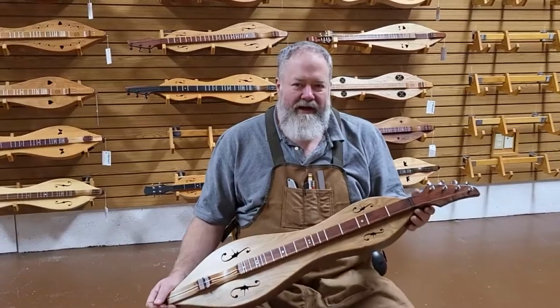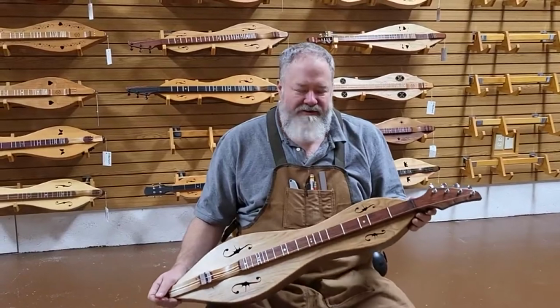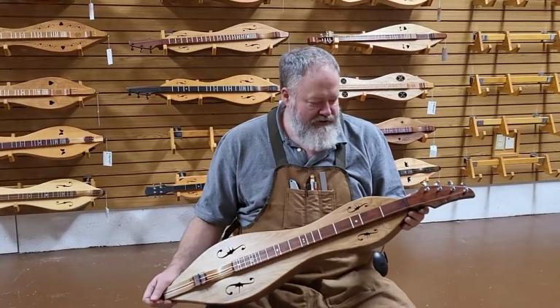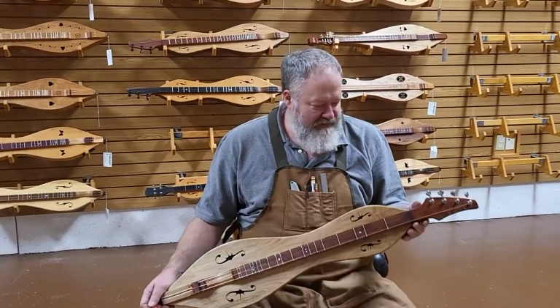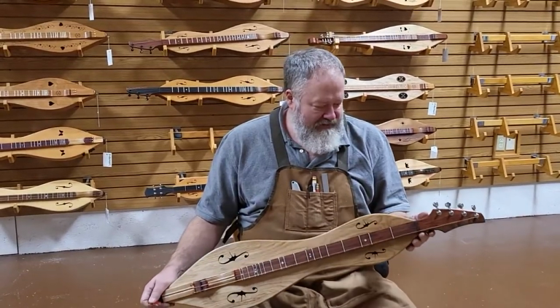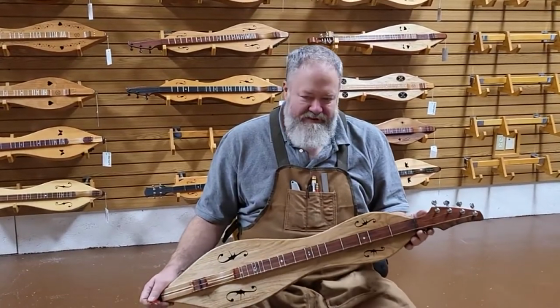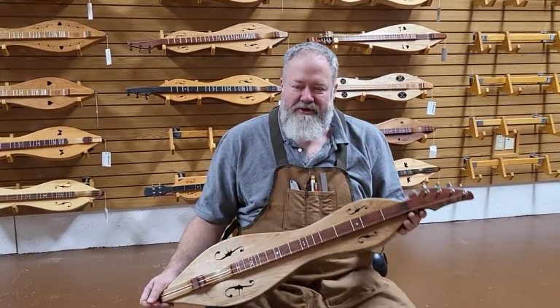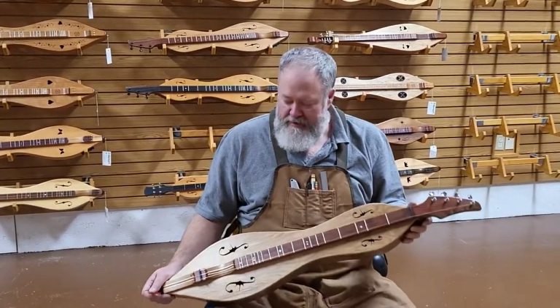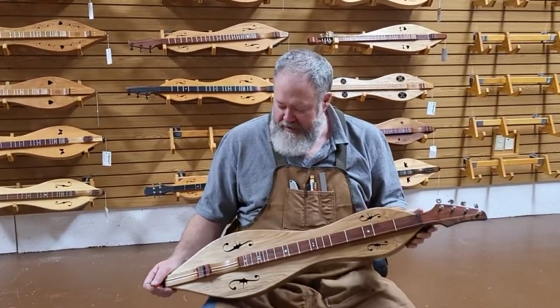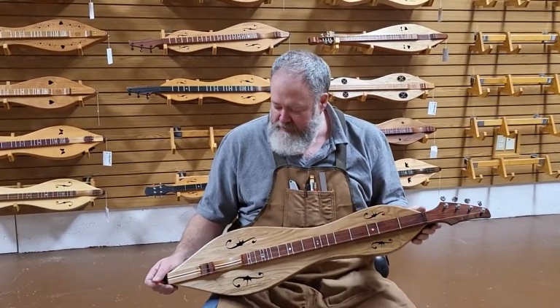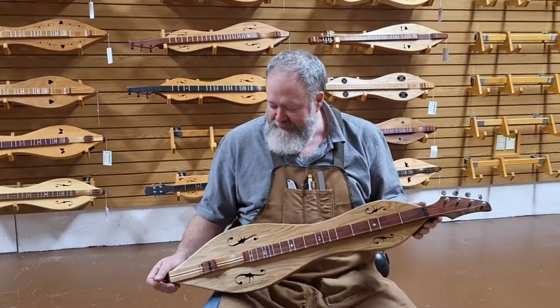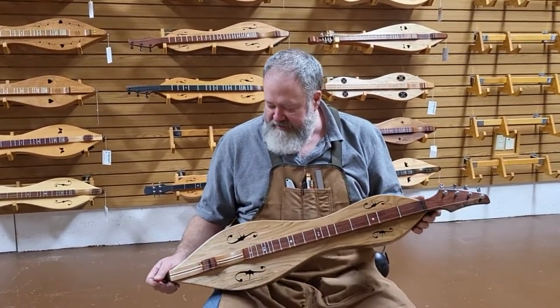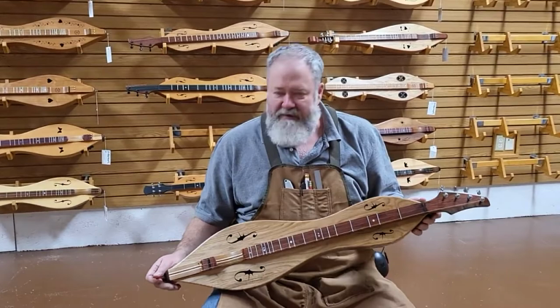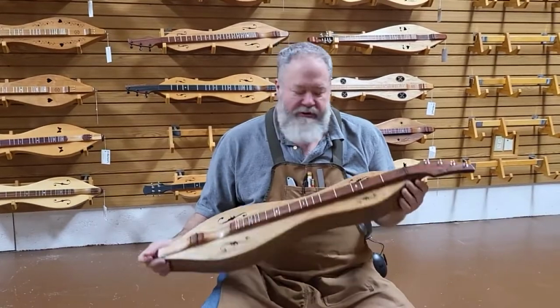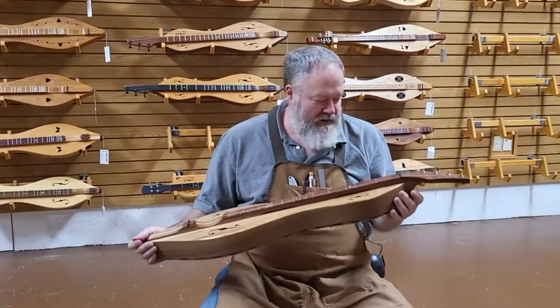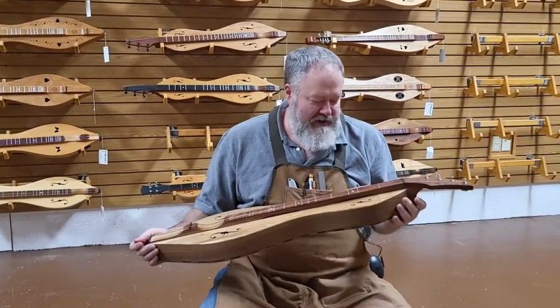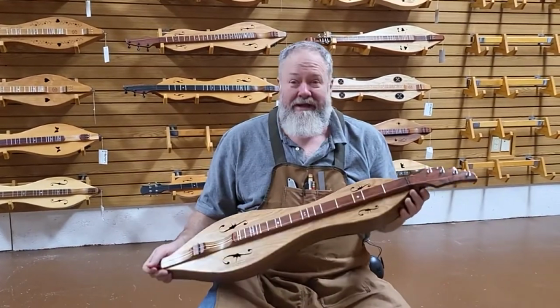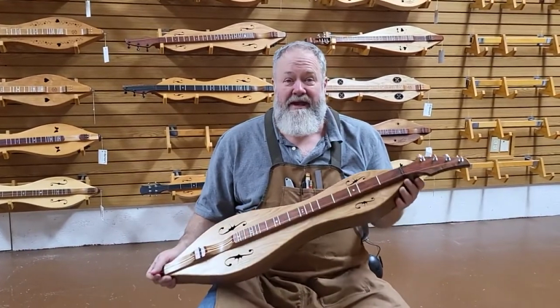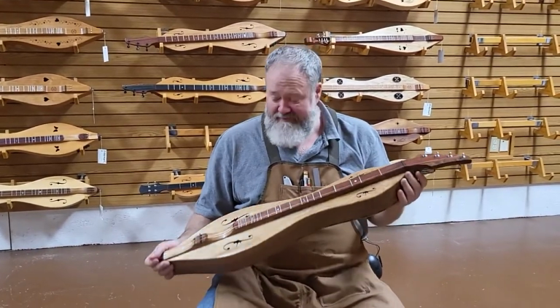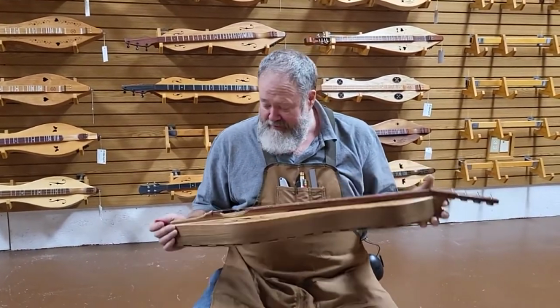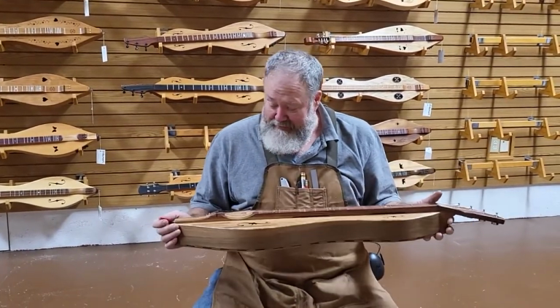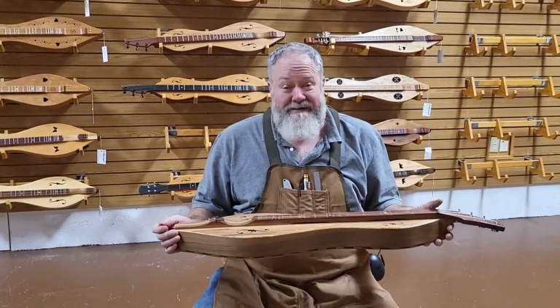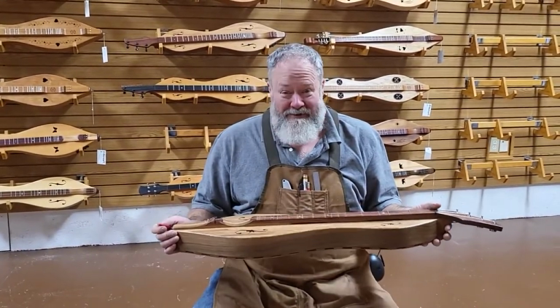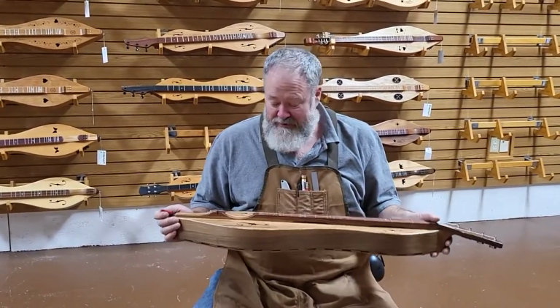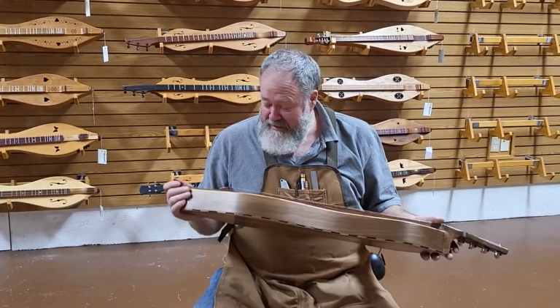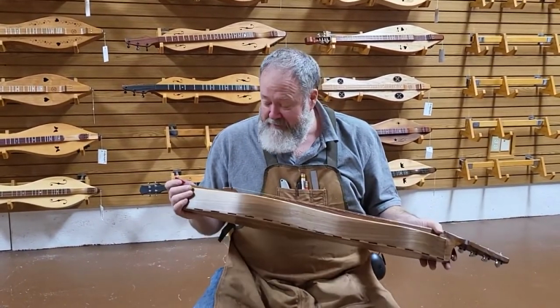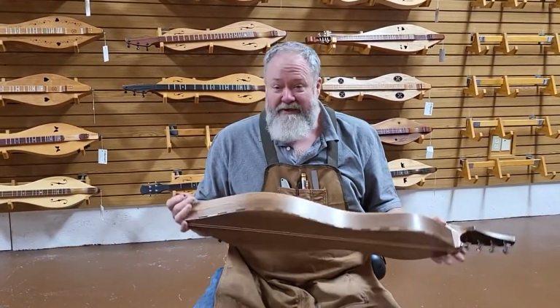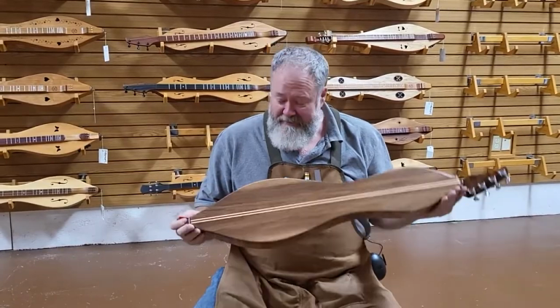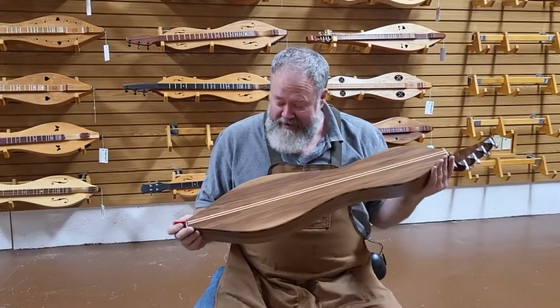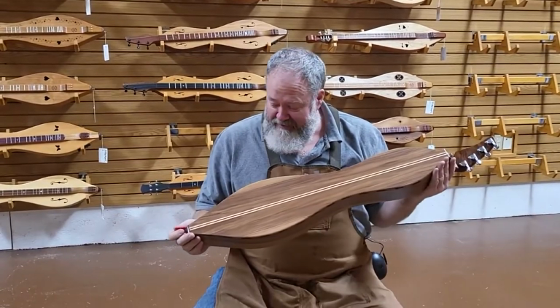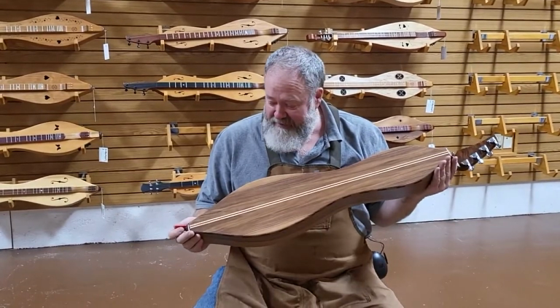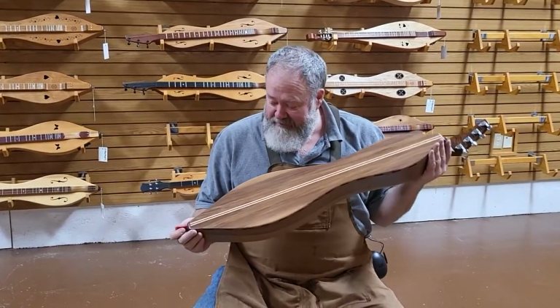Hi folks, Richard Ash, FolkCraft Instruments. I'm going to show you a quick demo of a dulcimer. This one's already sold. I can make you one like it but you can't have it because it's sold. It's going to a lady named Diane and she's going to be very happy to get this in the mail in a couple days.